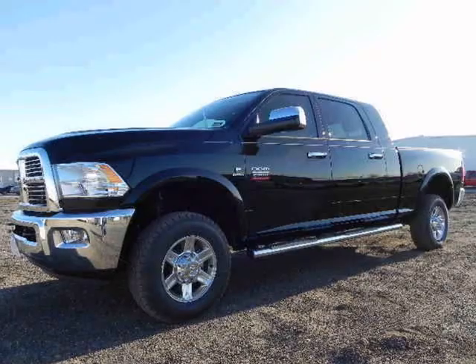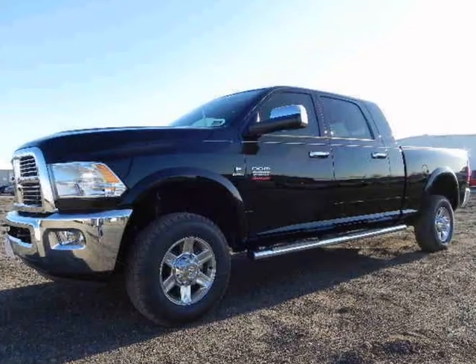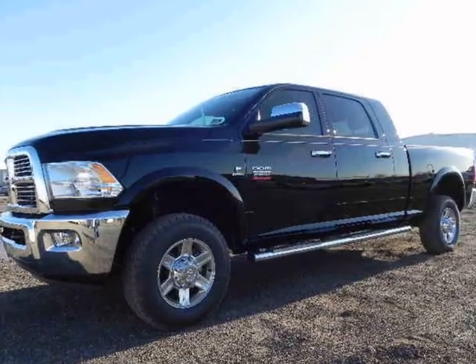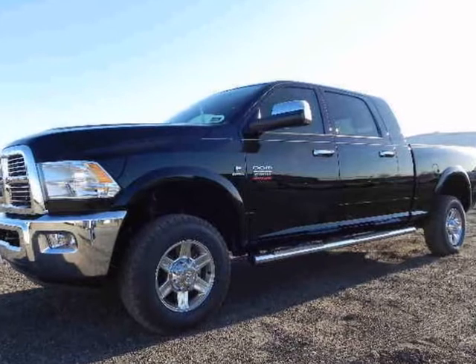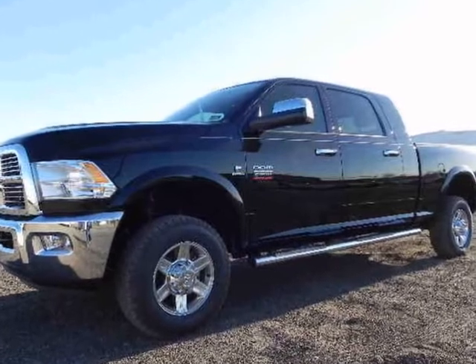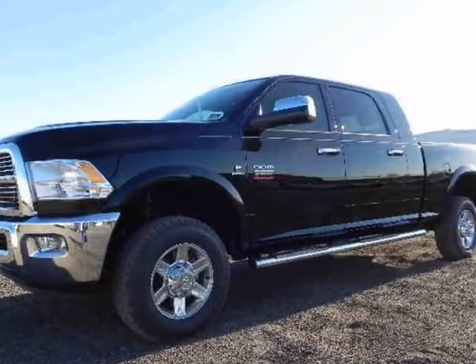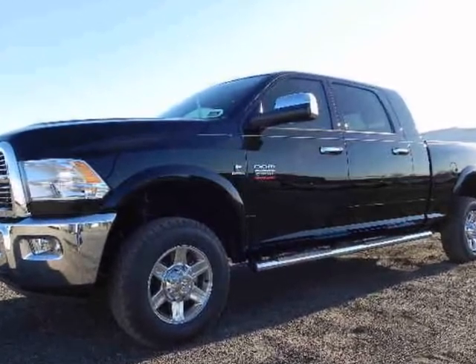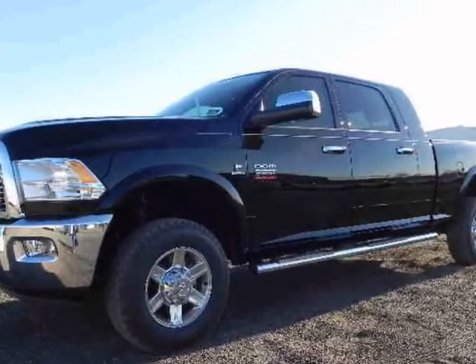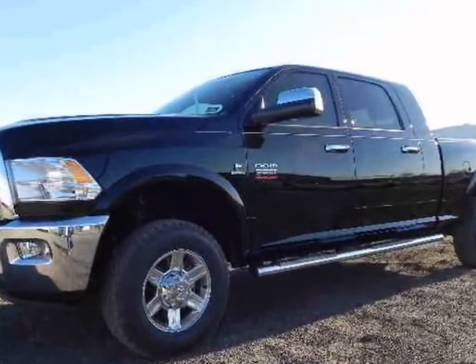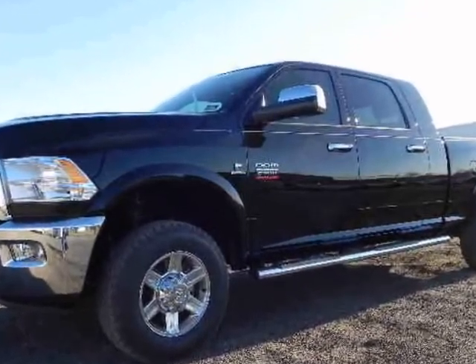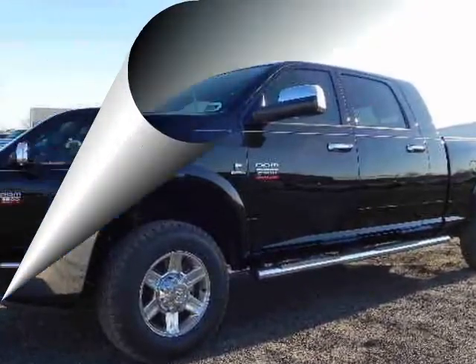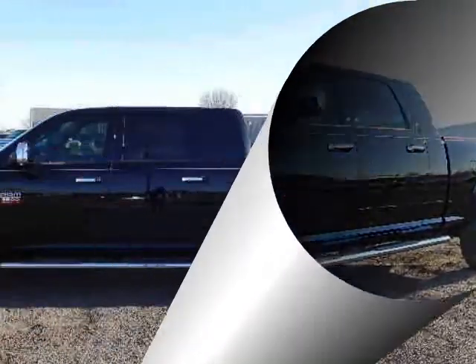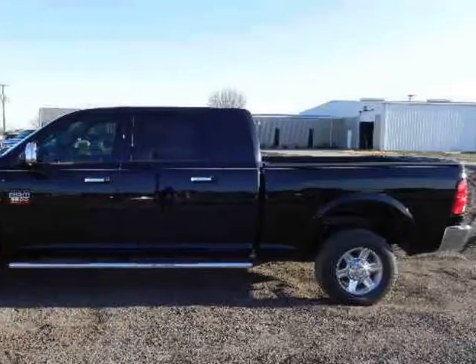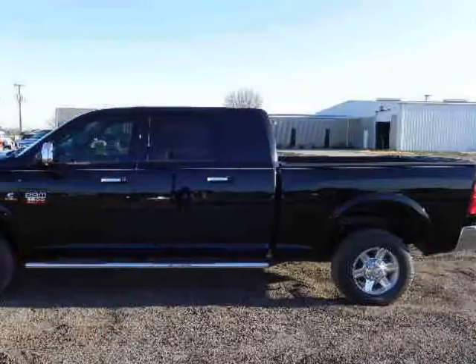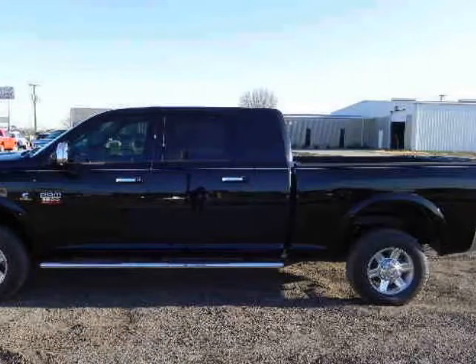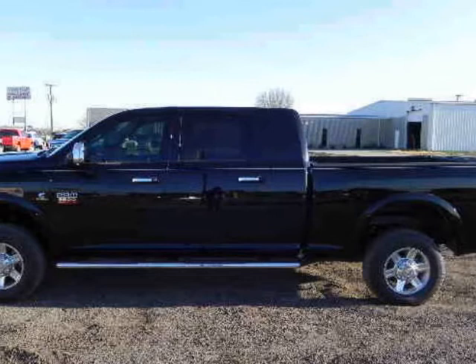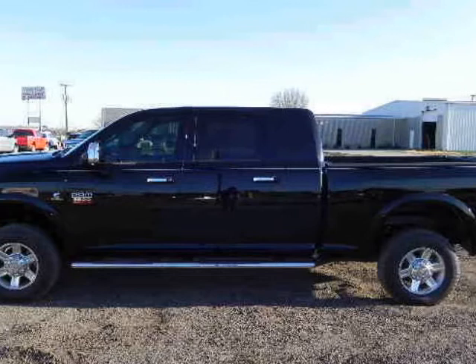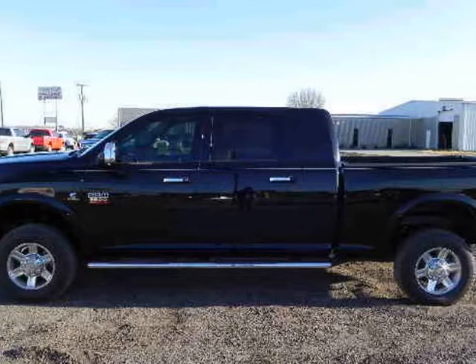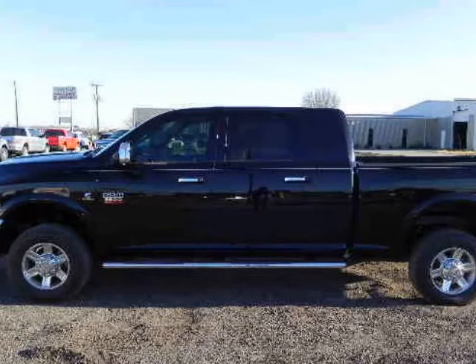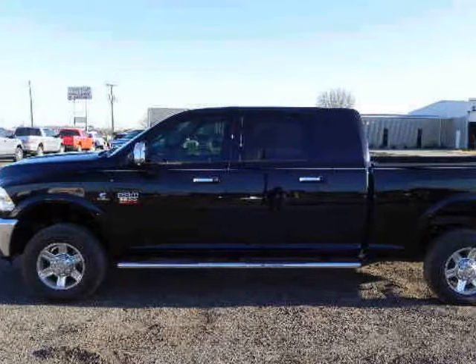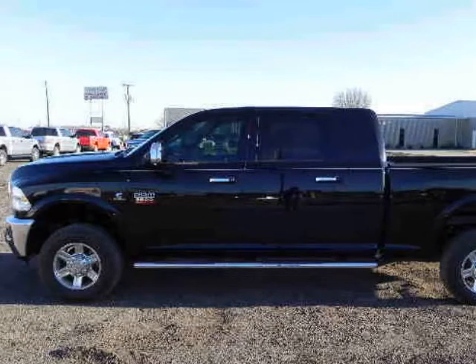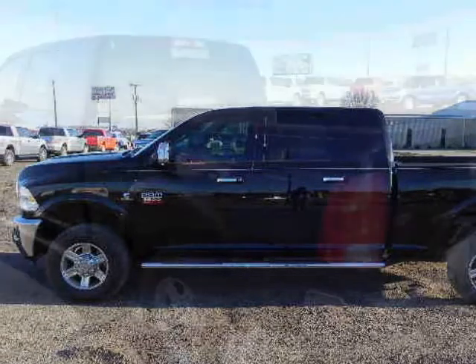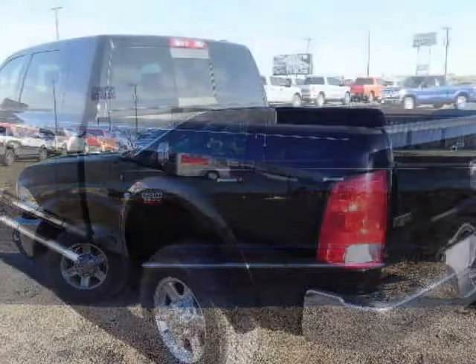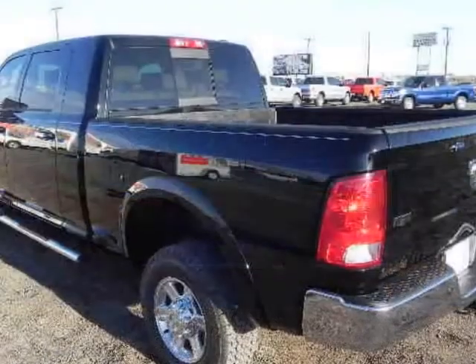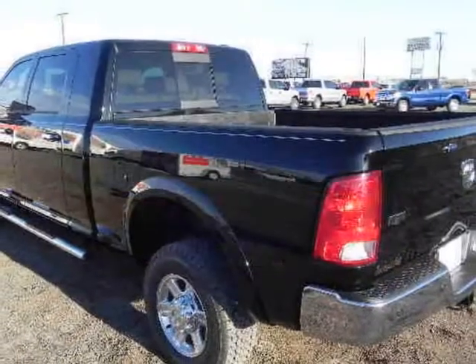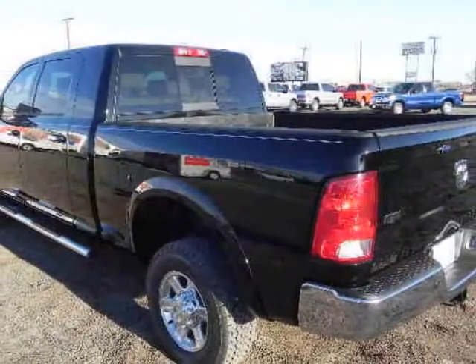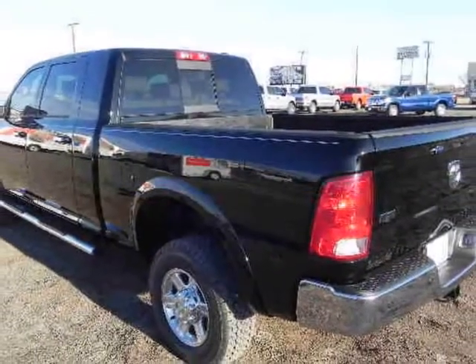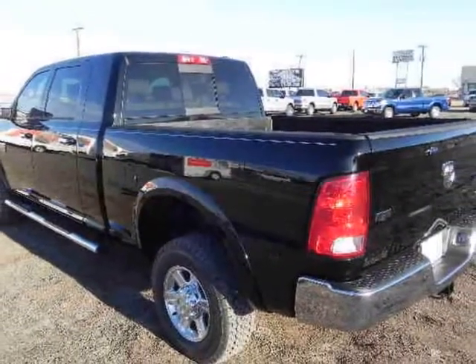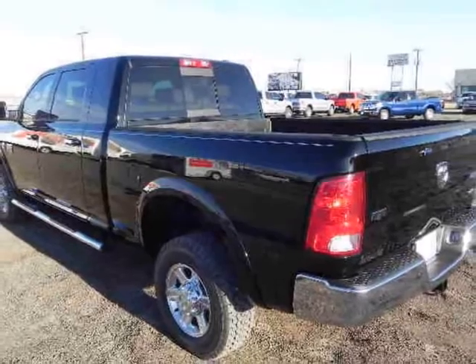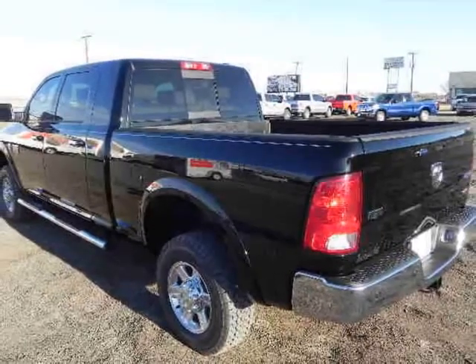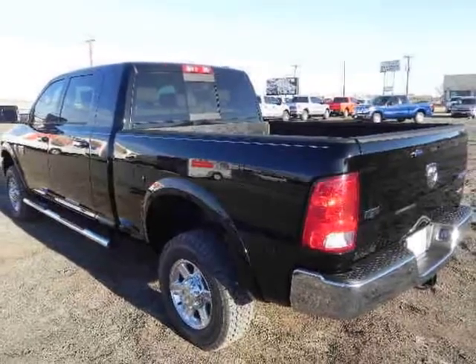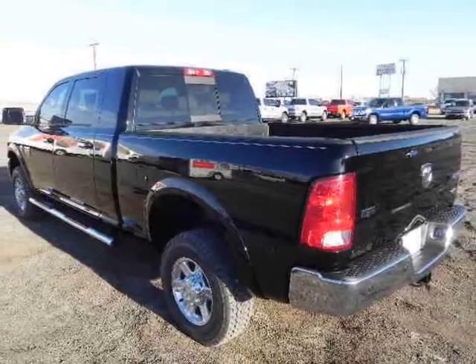Ram Heavy Duty ST, SLT, Laramie Crew Cab with the powerful 6.7L 6-Cylinder Turbo Cummins Diesel — there is no job too tough for this 350hp and 610lb-ft of torque powerhouse.